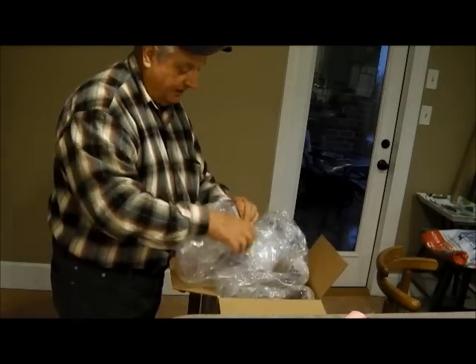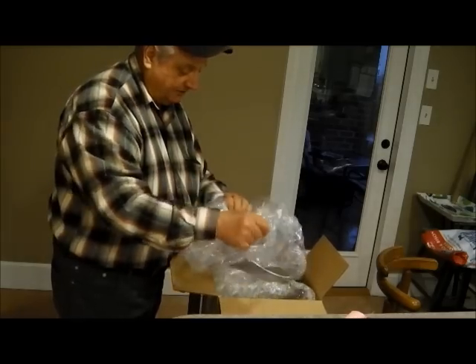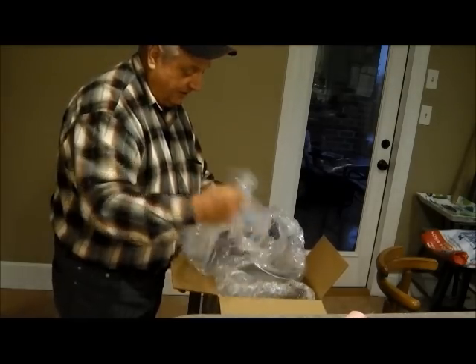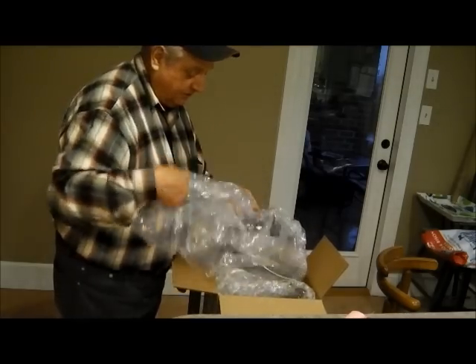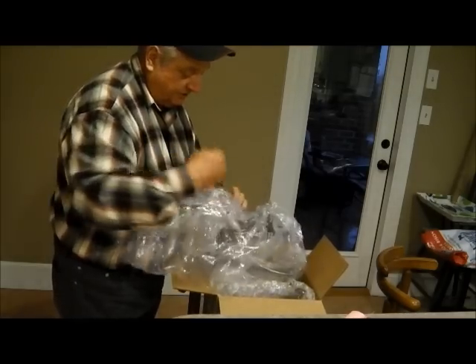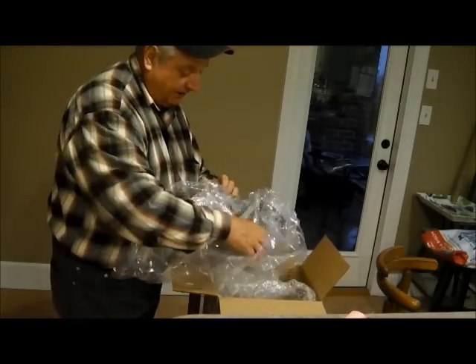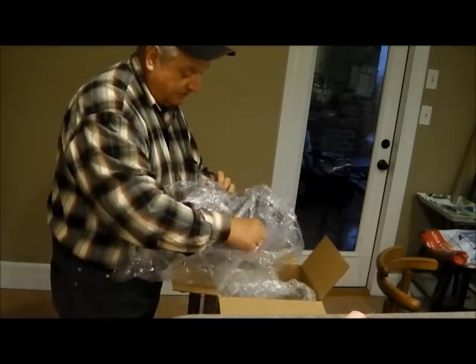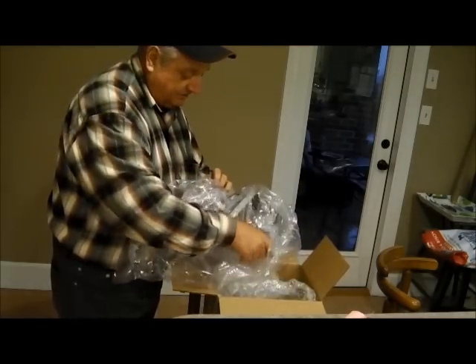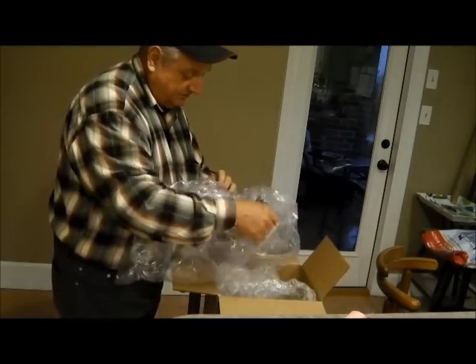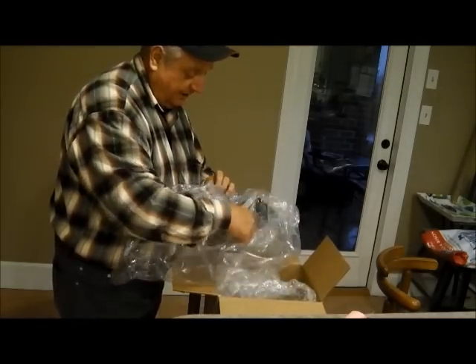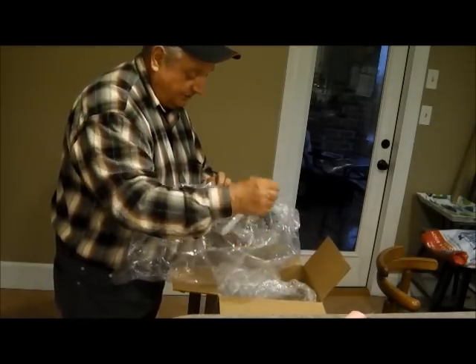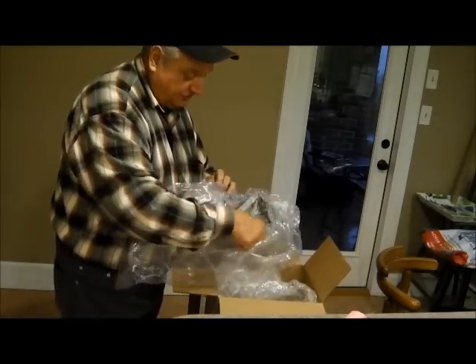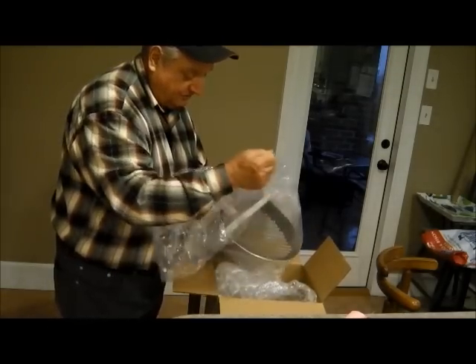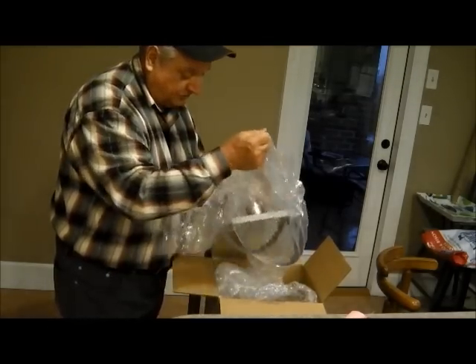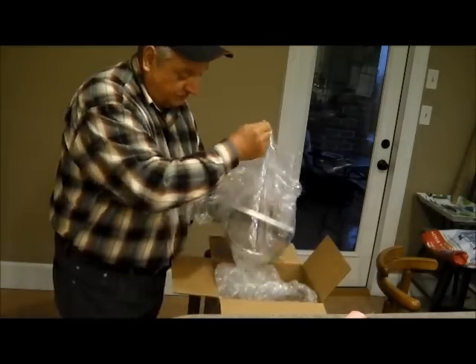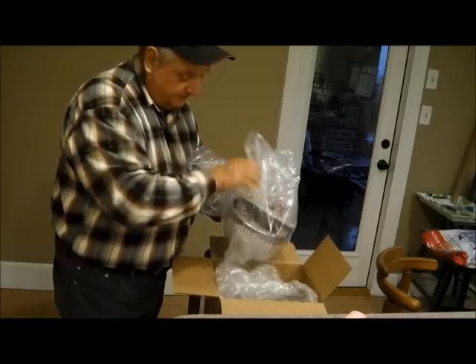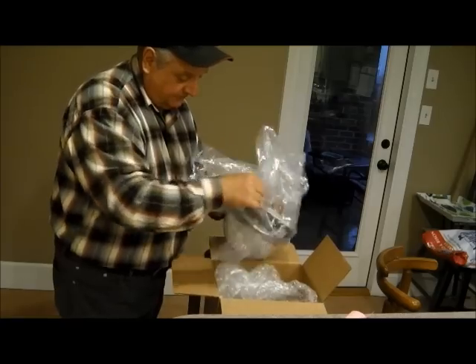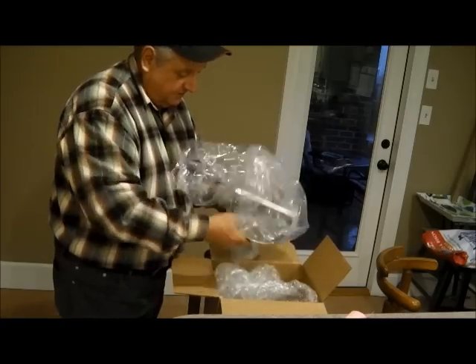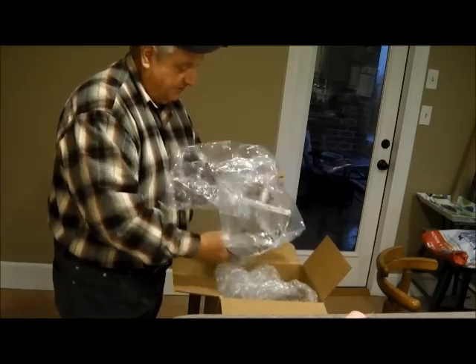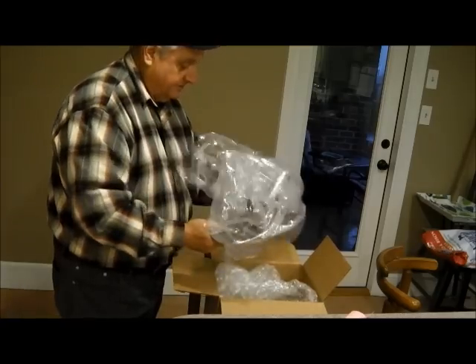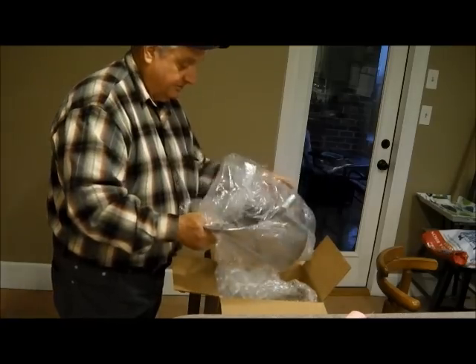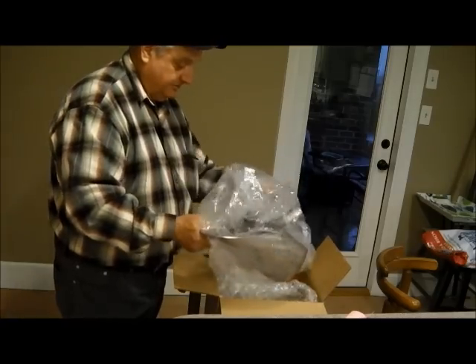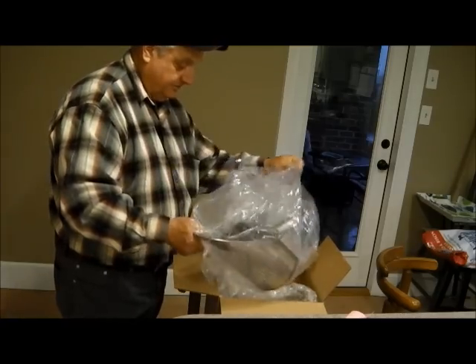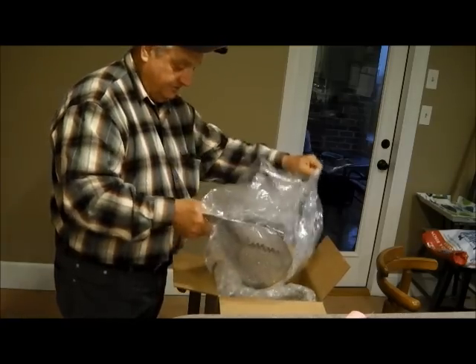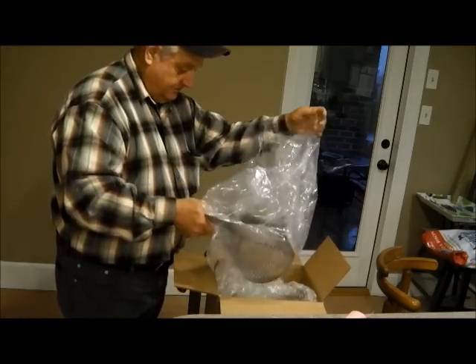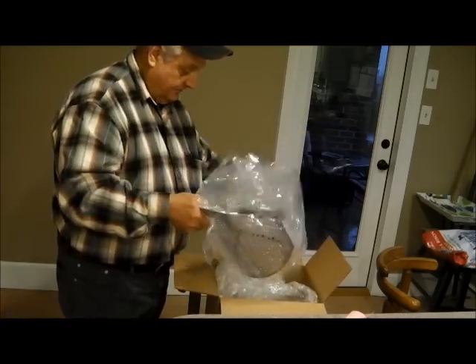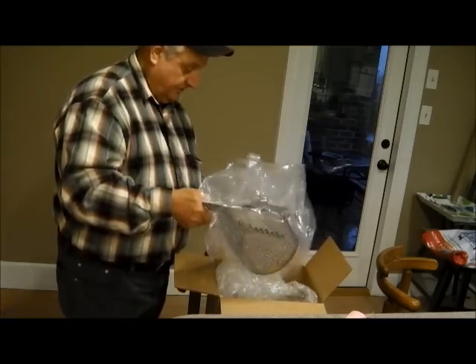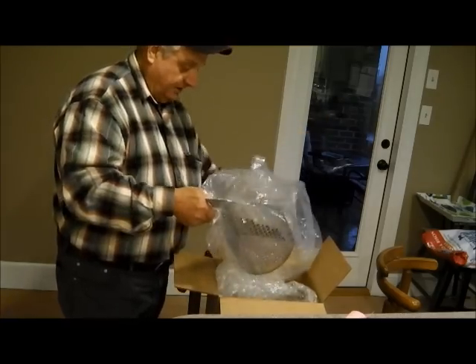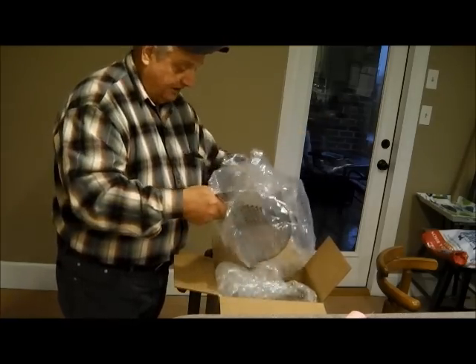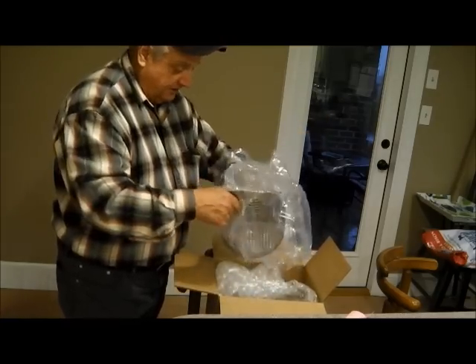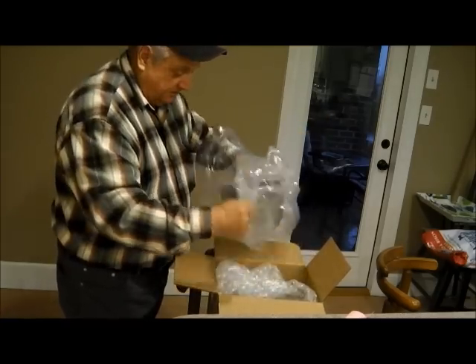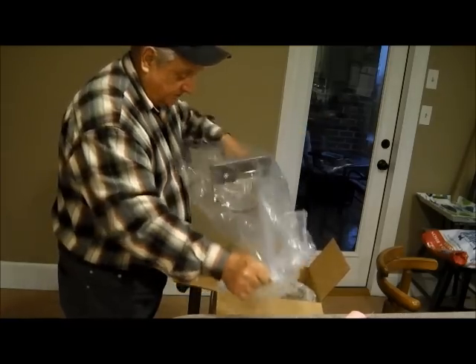Yes sir, nice brand-new T-Rex. Eight-inch. Beach scoop. I can figure out how to get it out of here. Here it is.